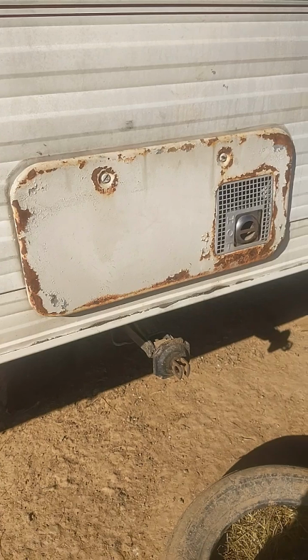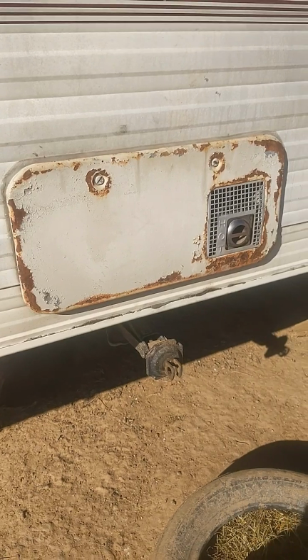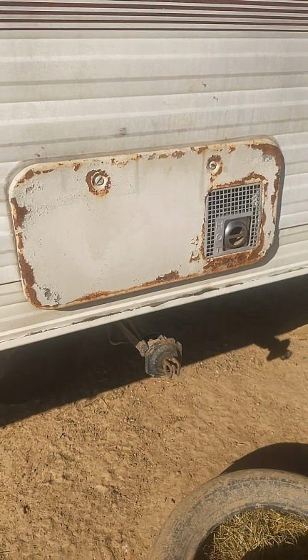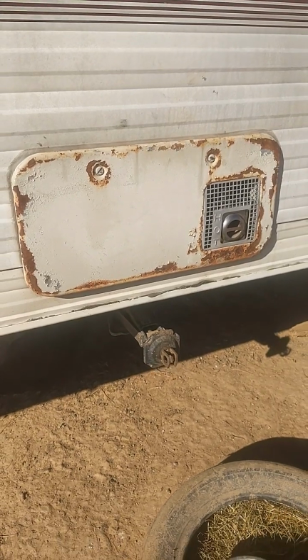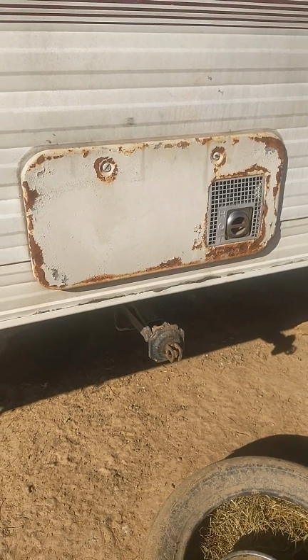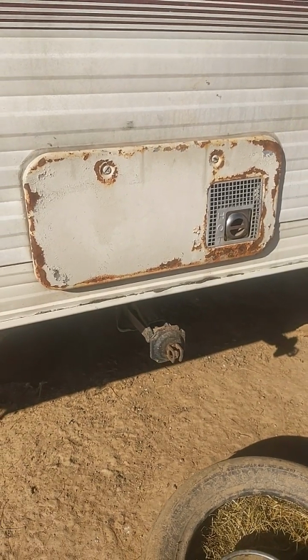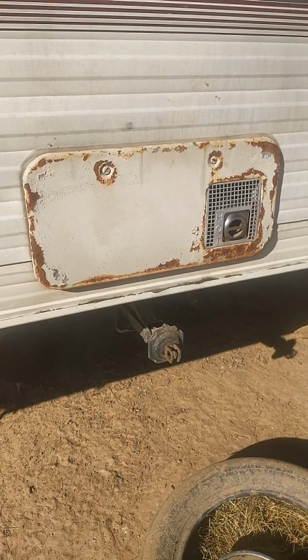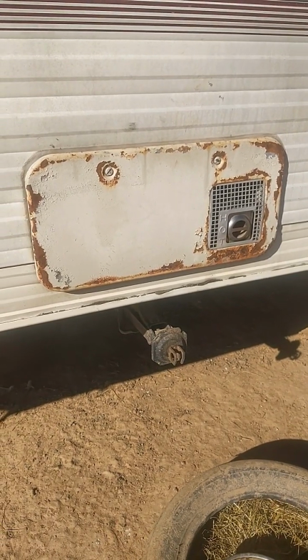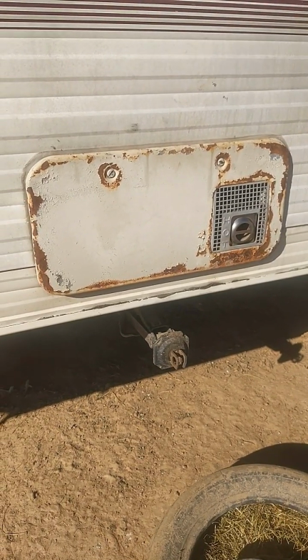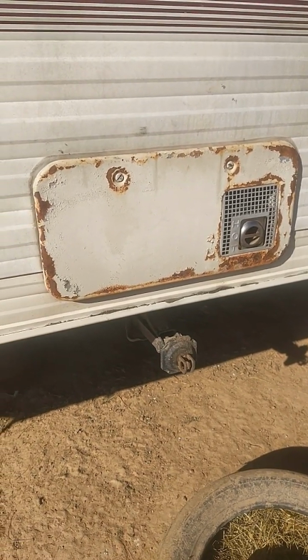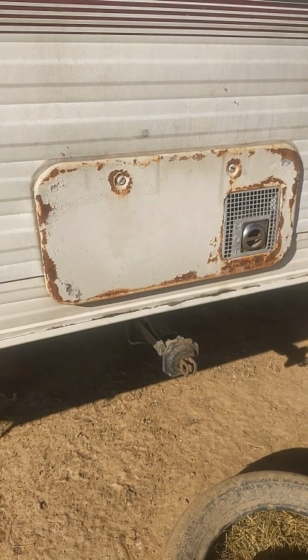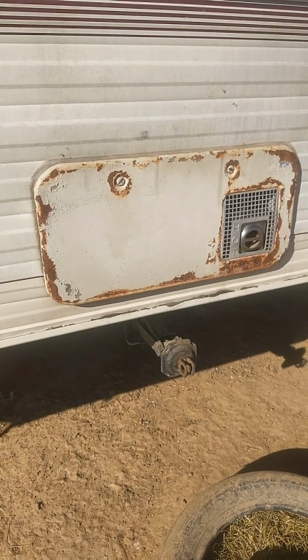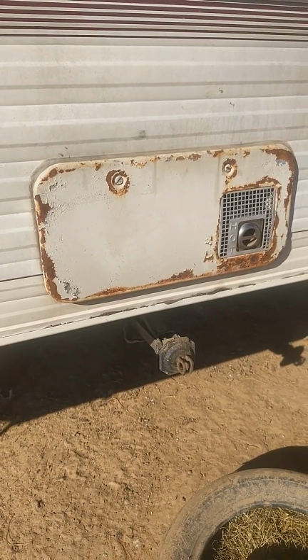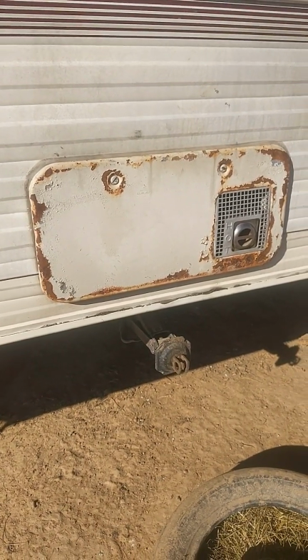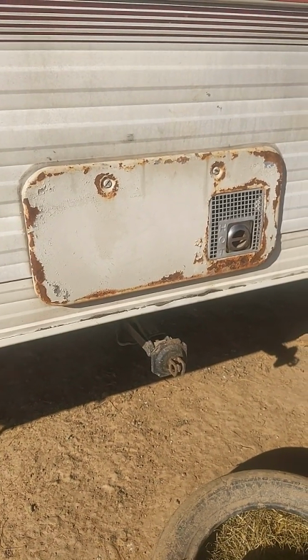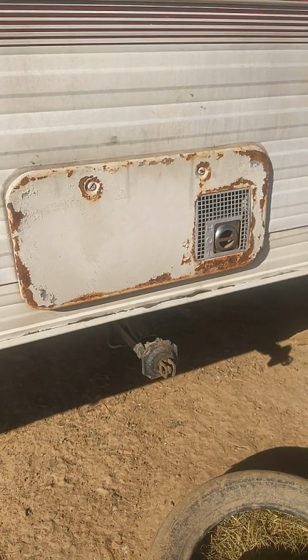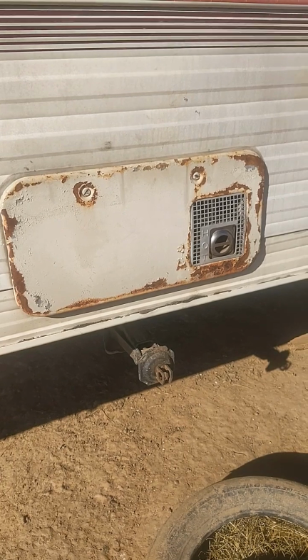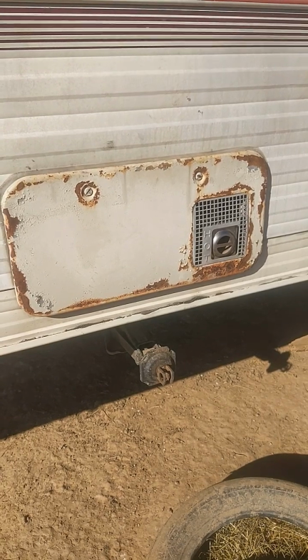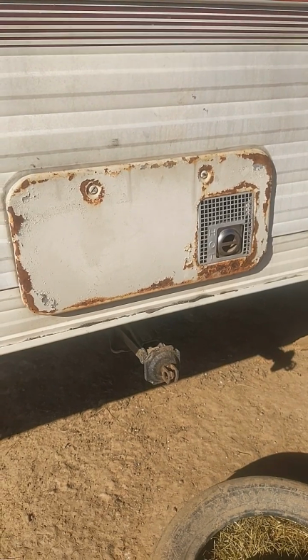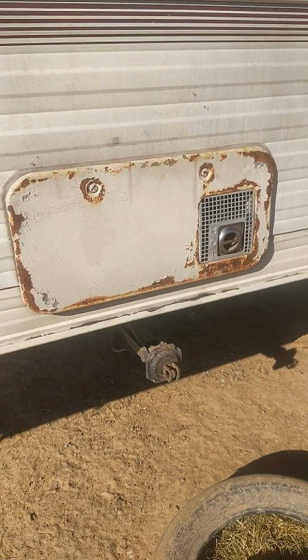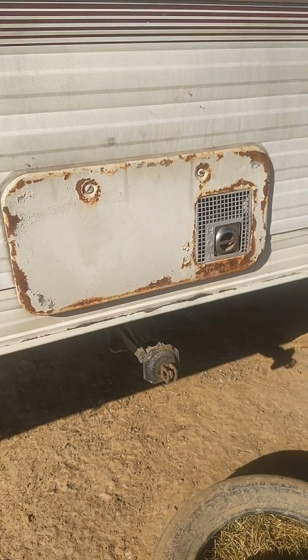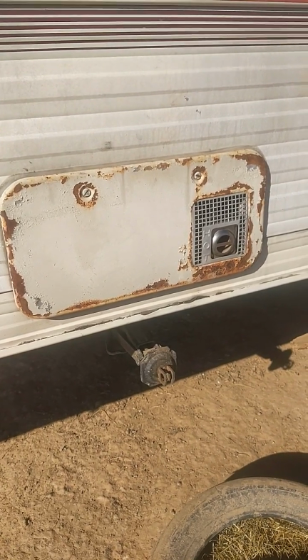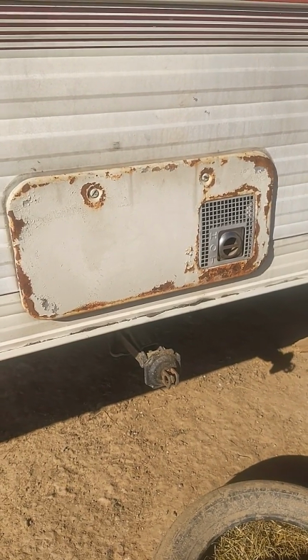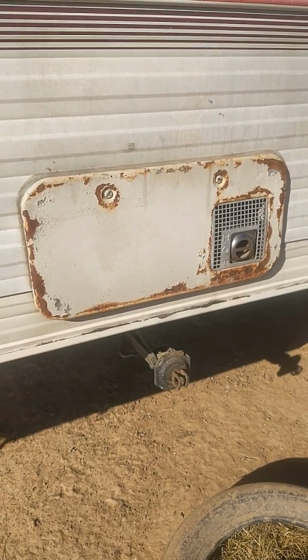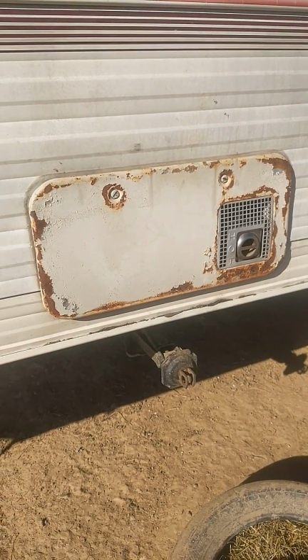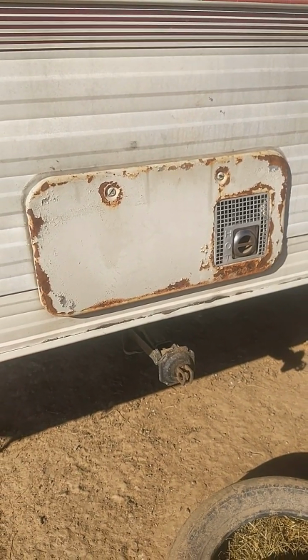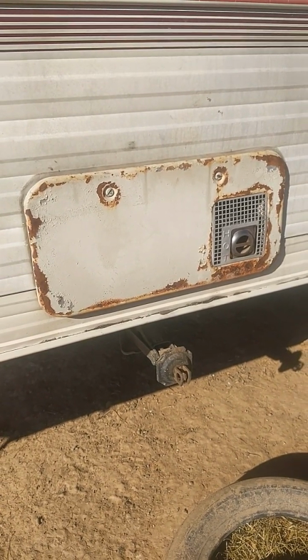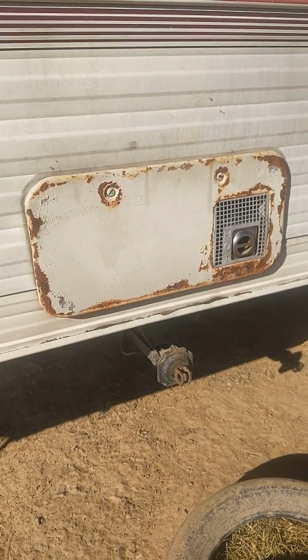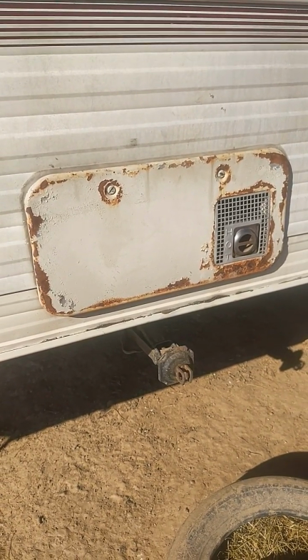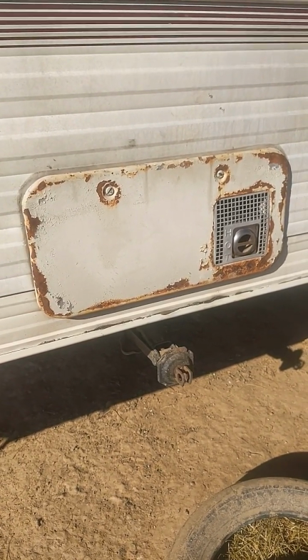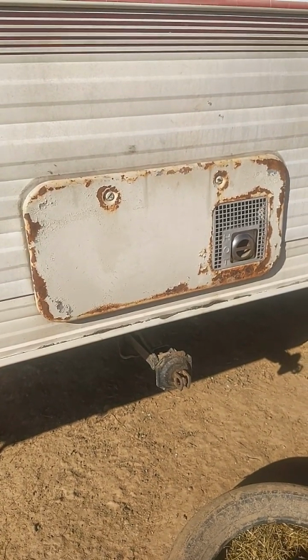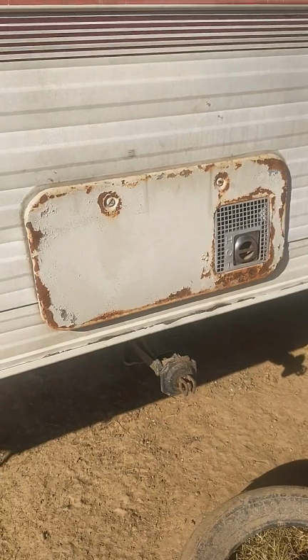All right, we're going to go over this 20-25-year-old DC 12-volt Atwood heater. This particular model is an 85-2, but there's an 85-1 through 4, and the other ones are very similar too.